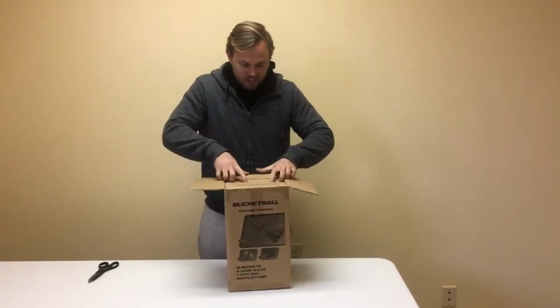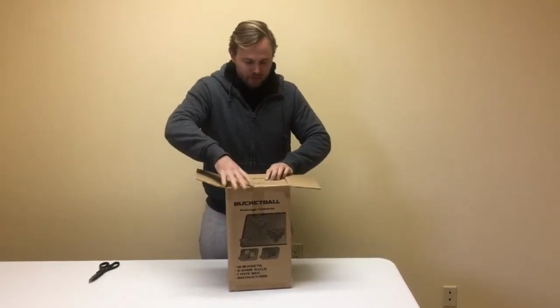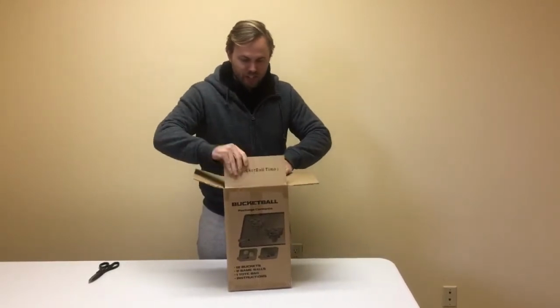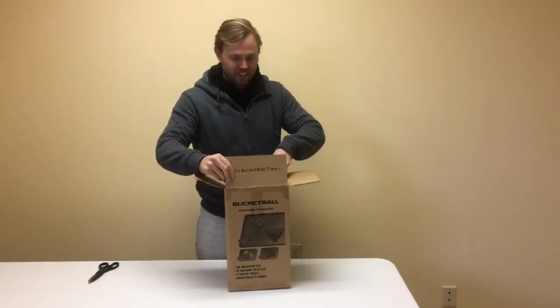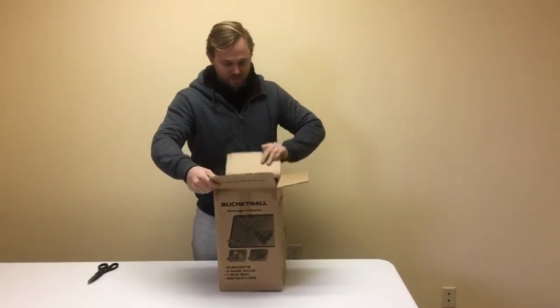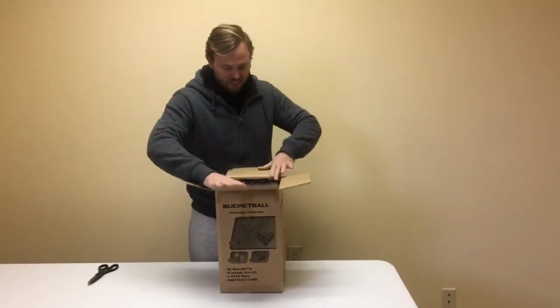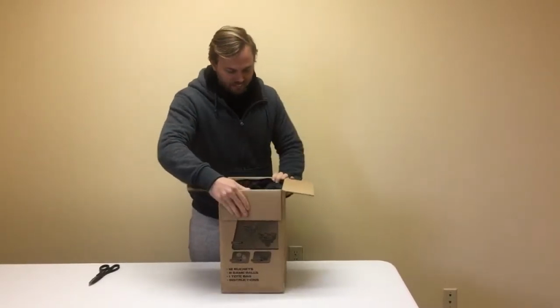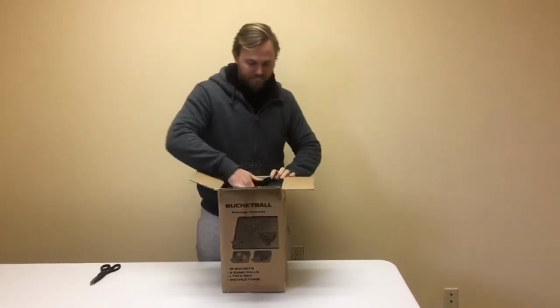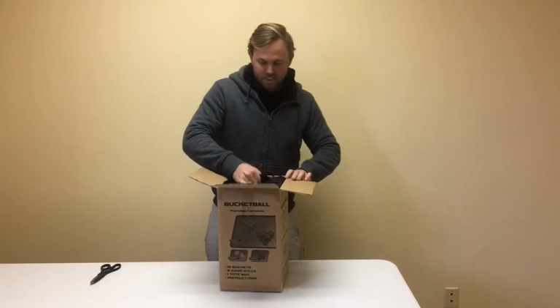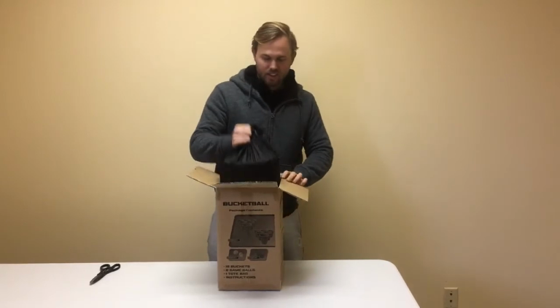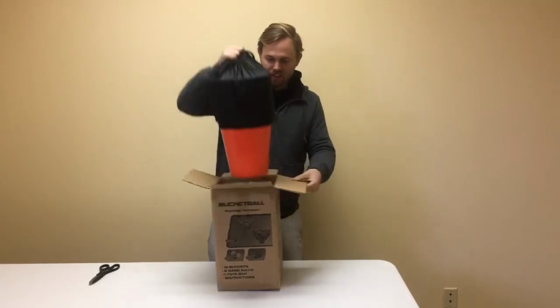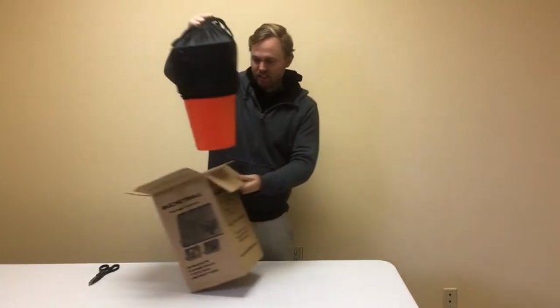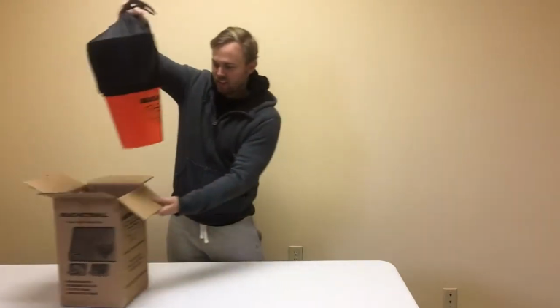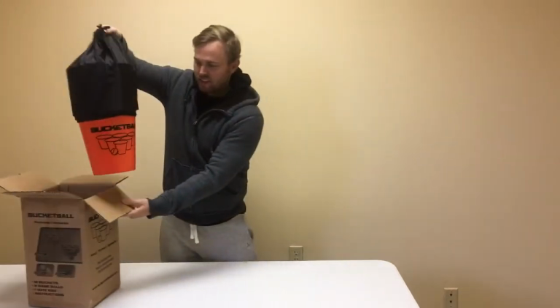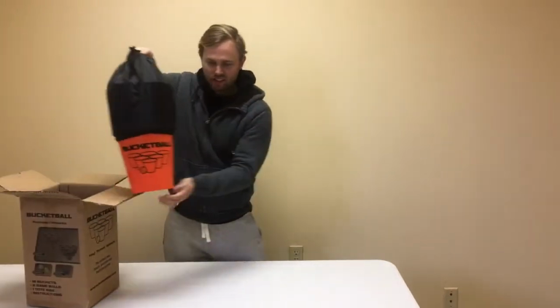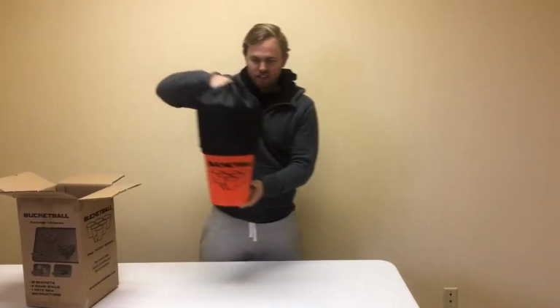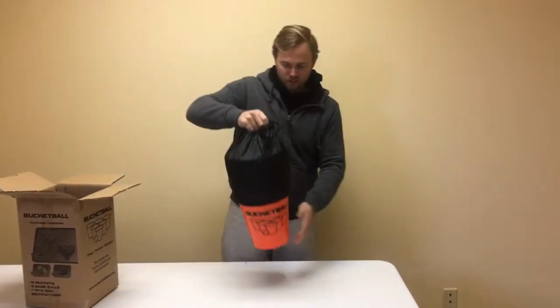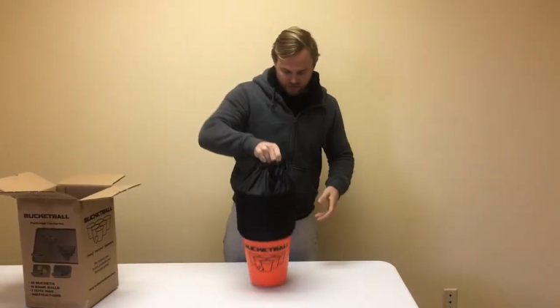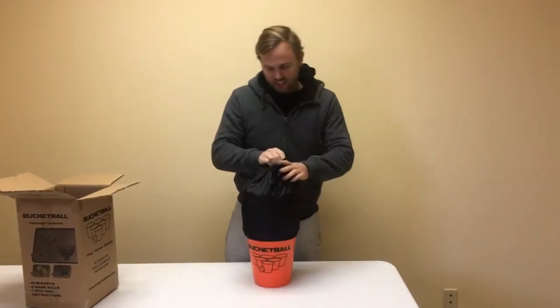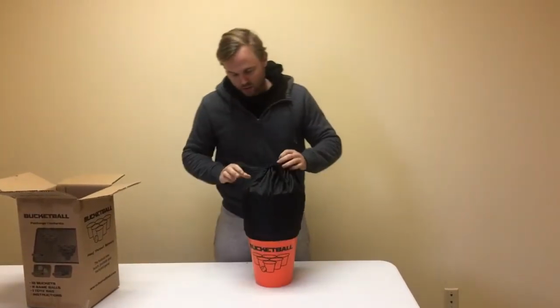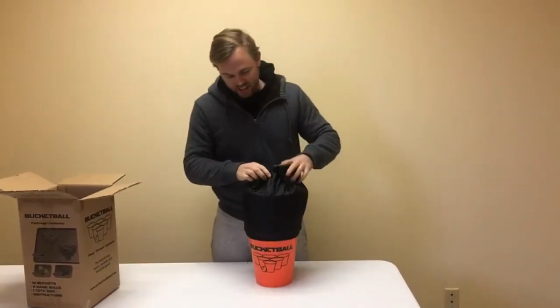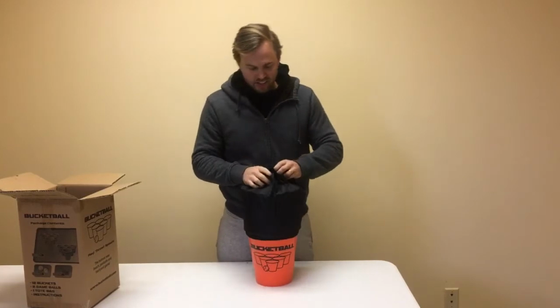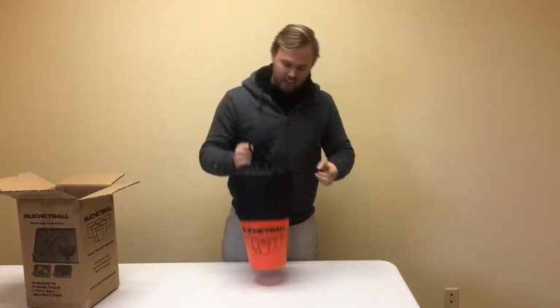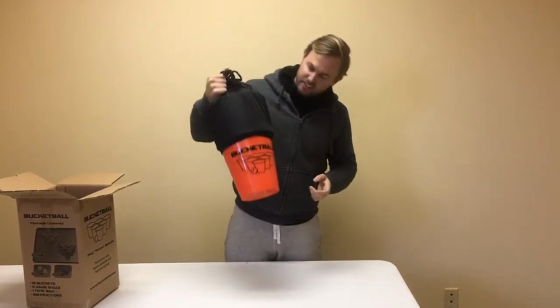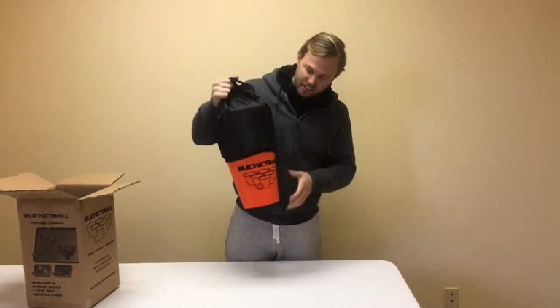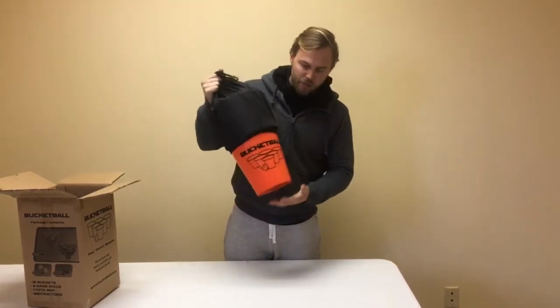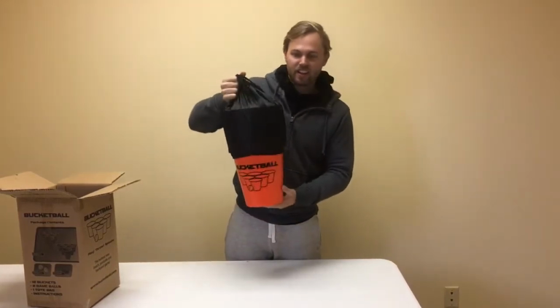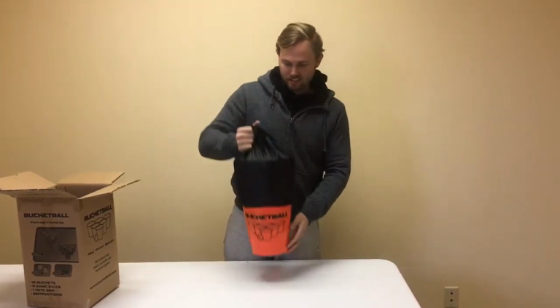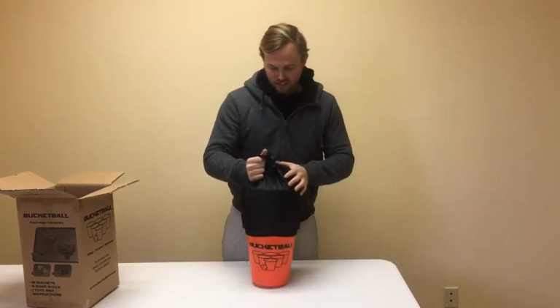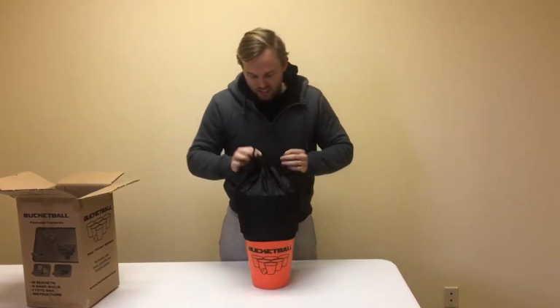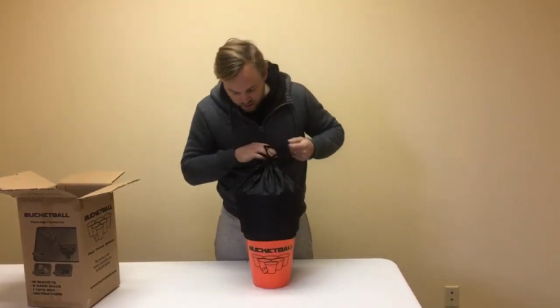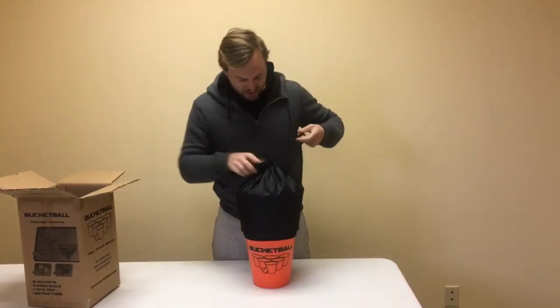It's bucket ball time. Cool — full set. Got this nice tote bag. Let's see what's inside.